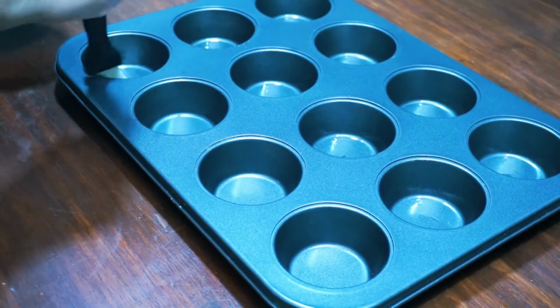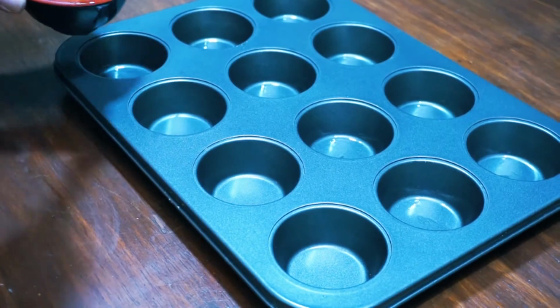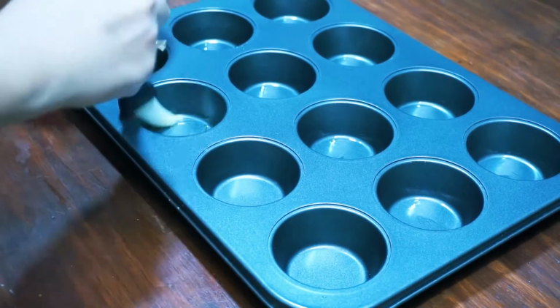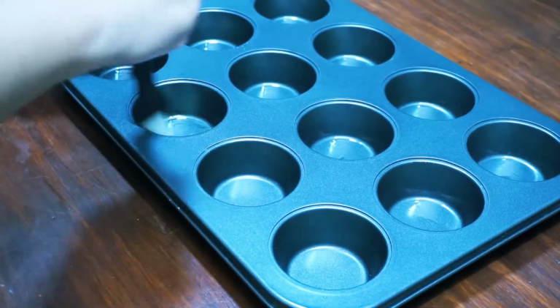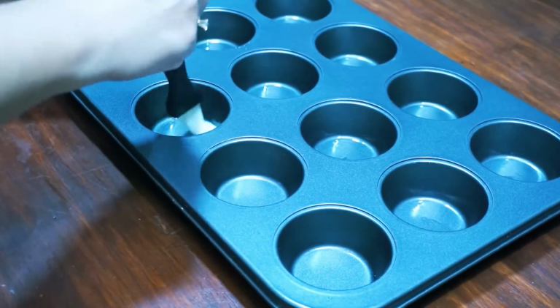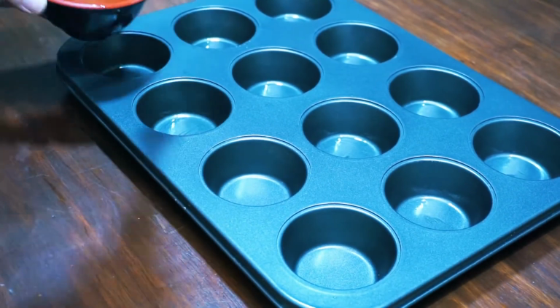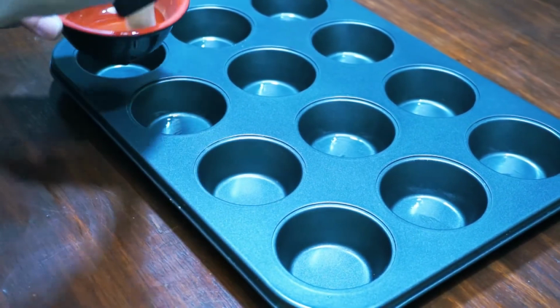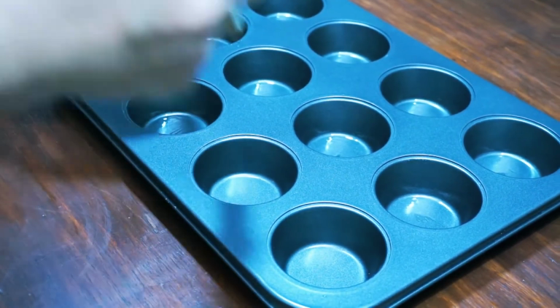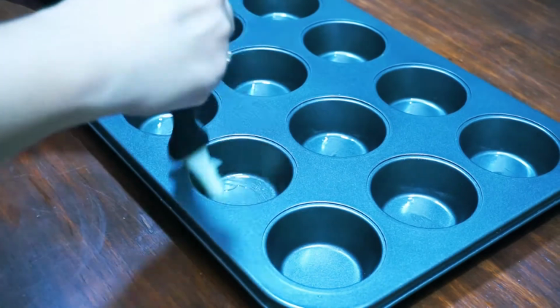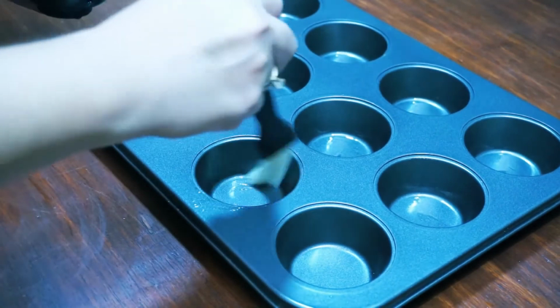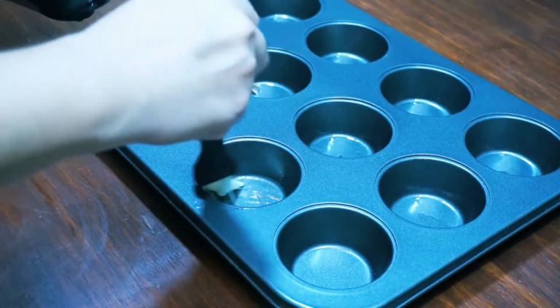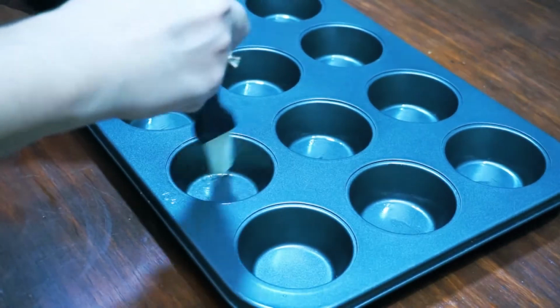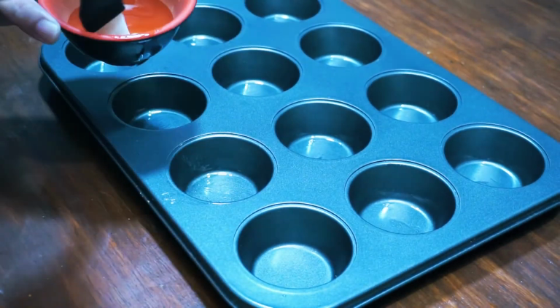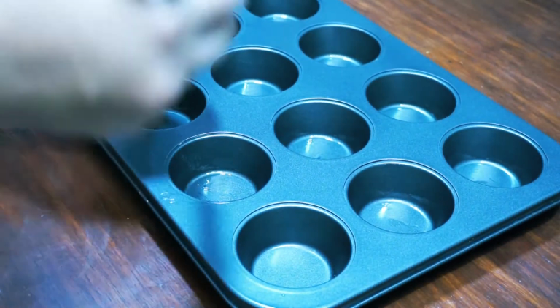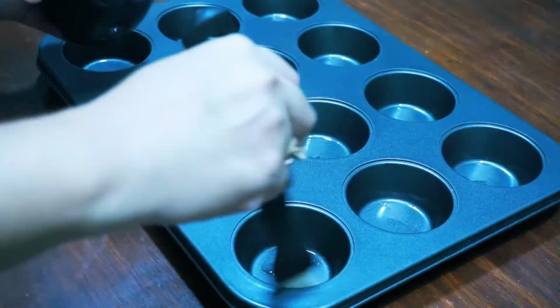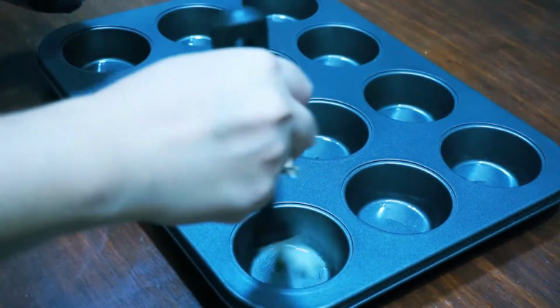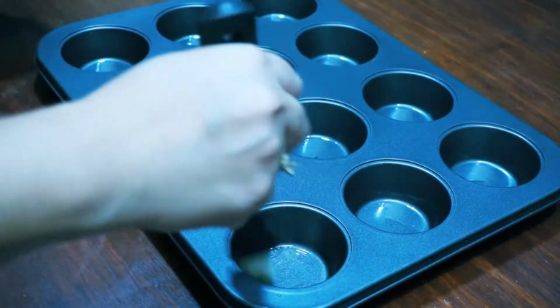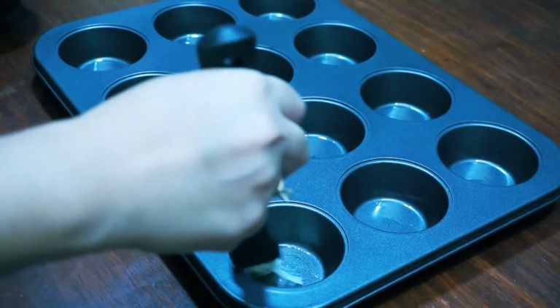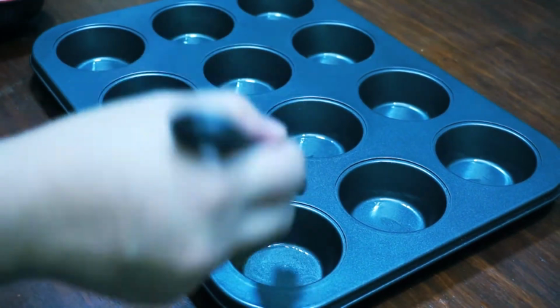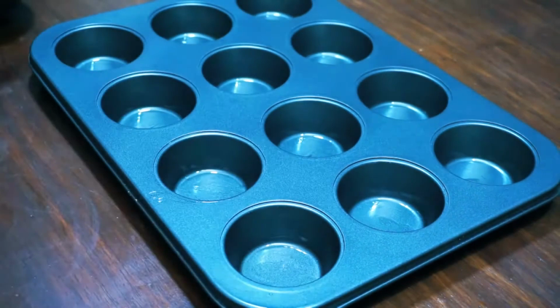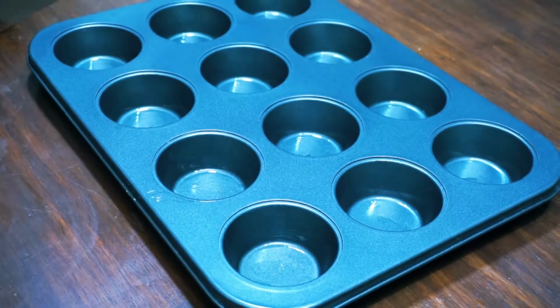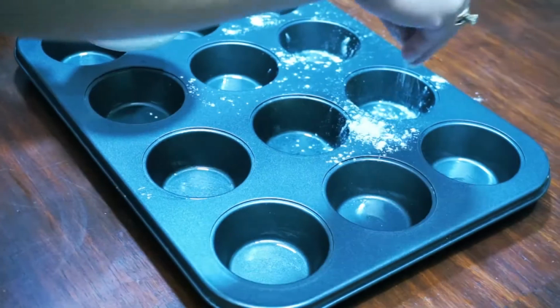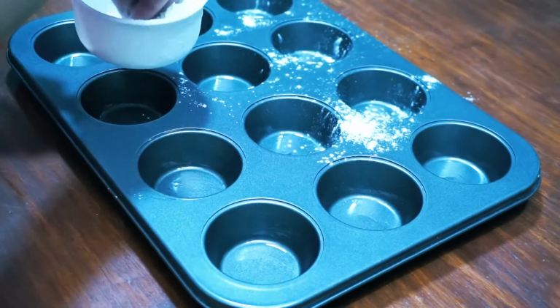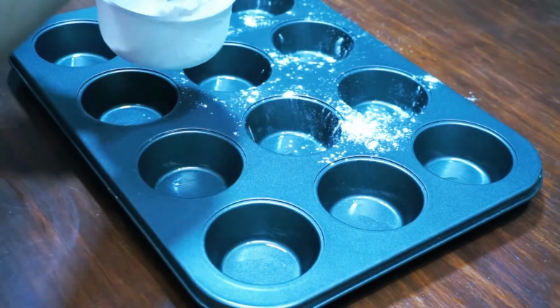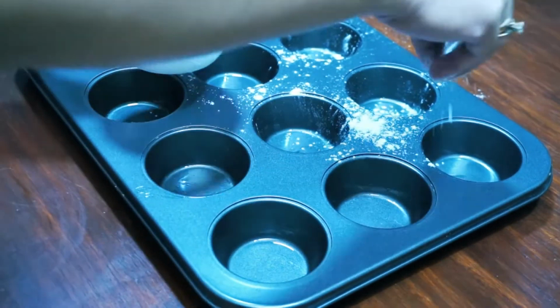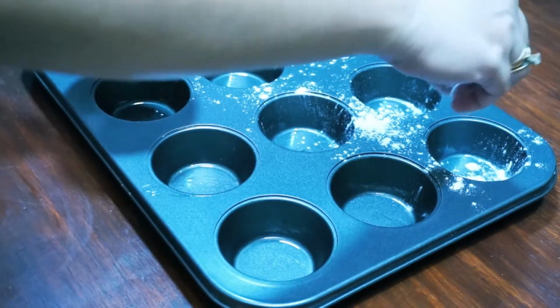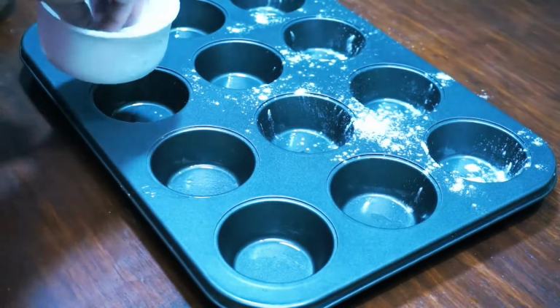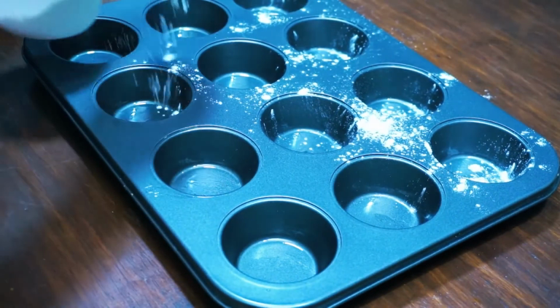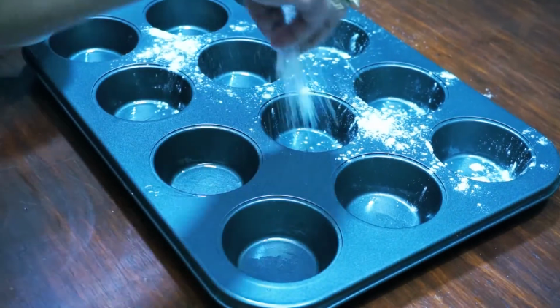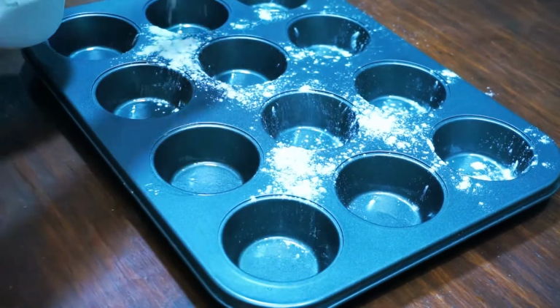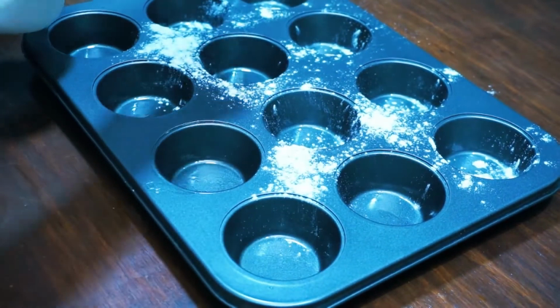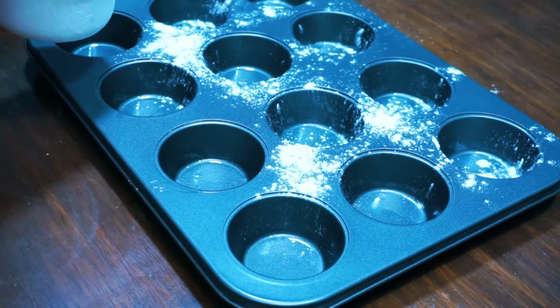Preheat the oven at 375 degrees Fahrenheit or 190 degrees Celsius. Grease the muffin pan with oil, dust with flour, and place muffin liners.